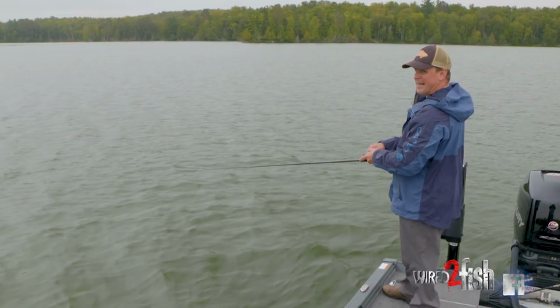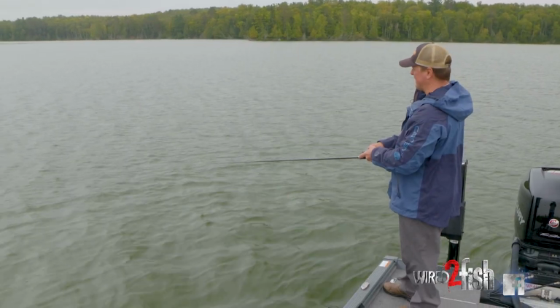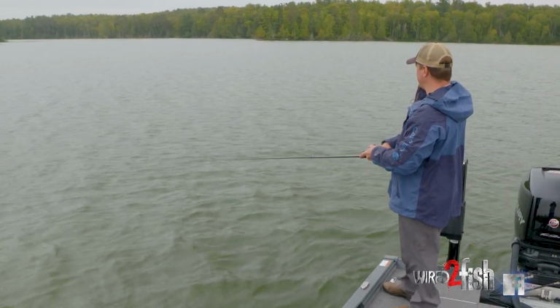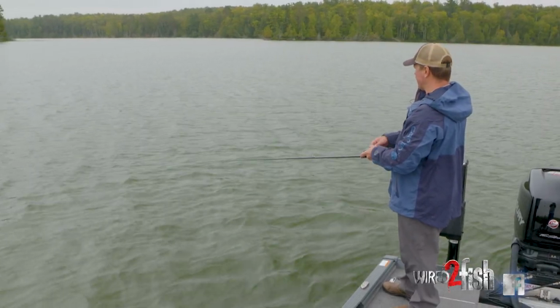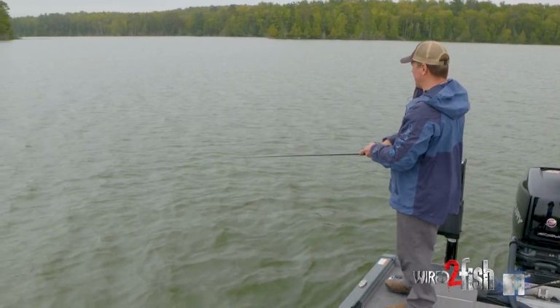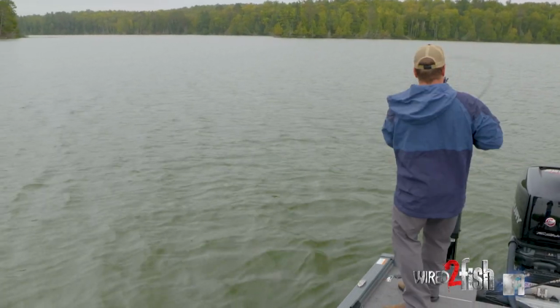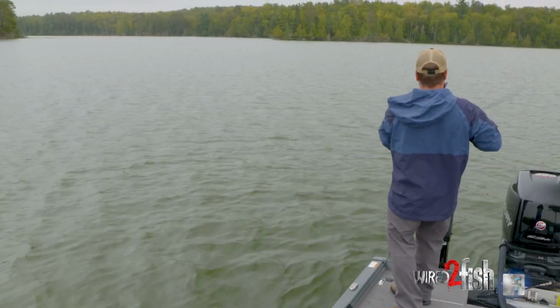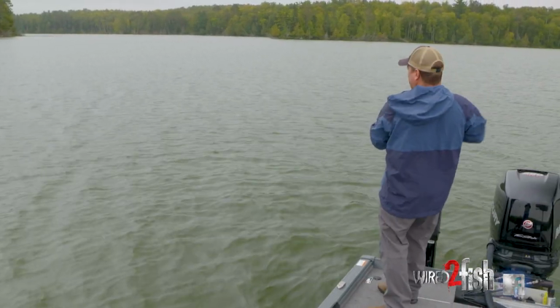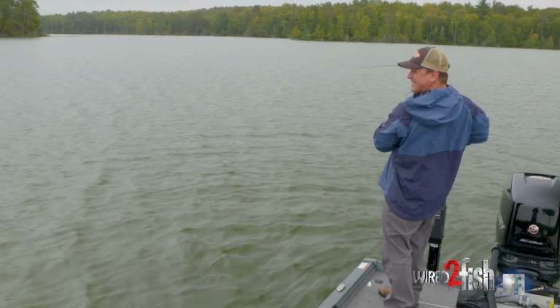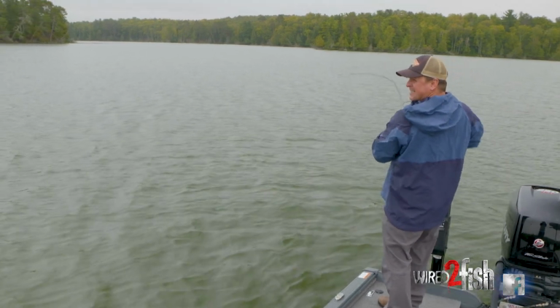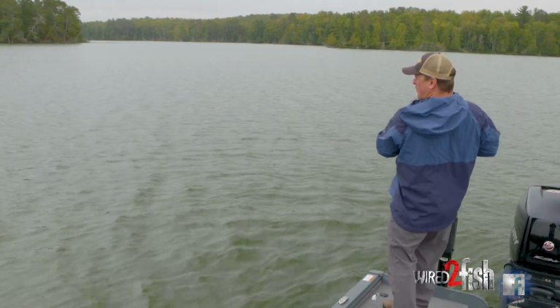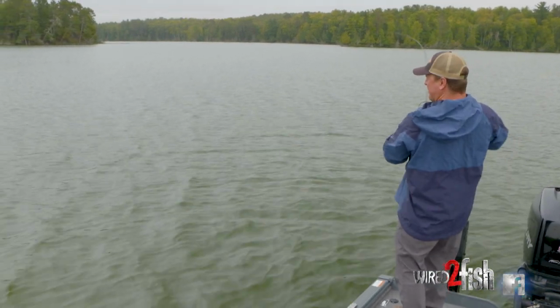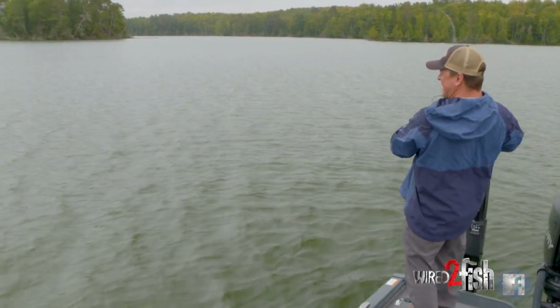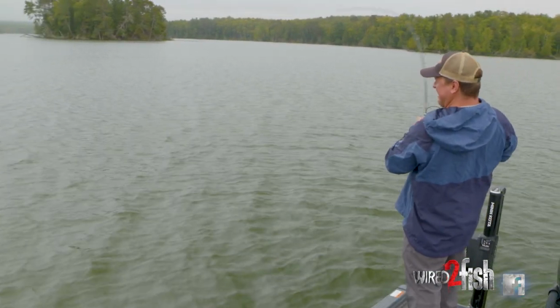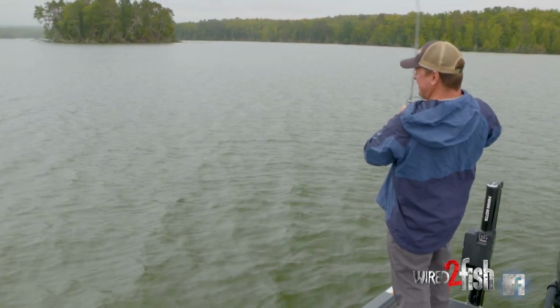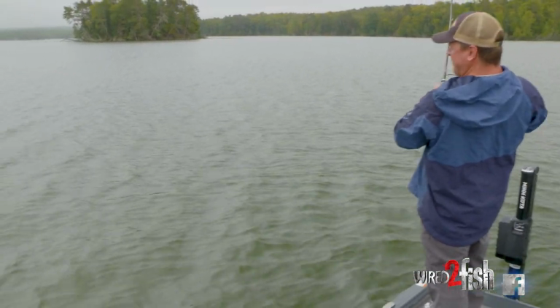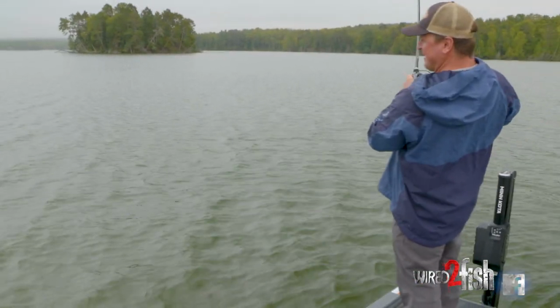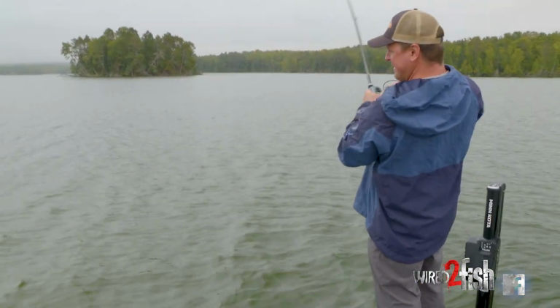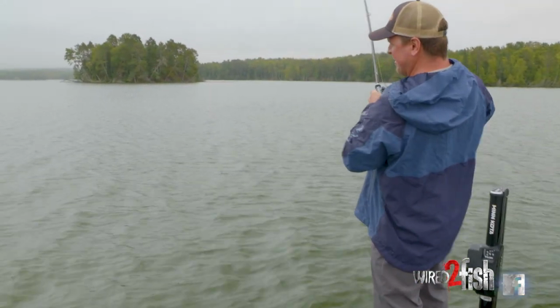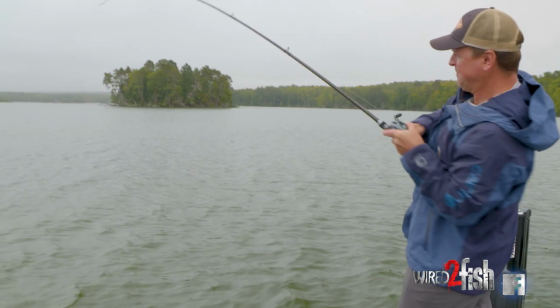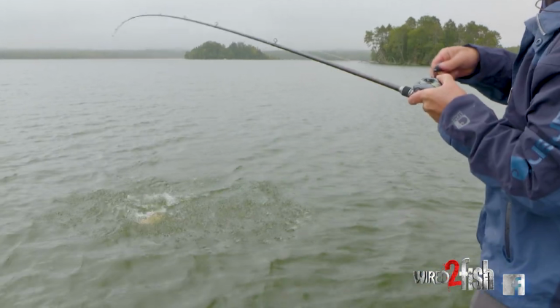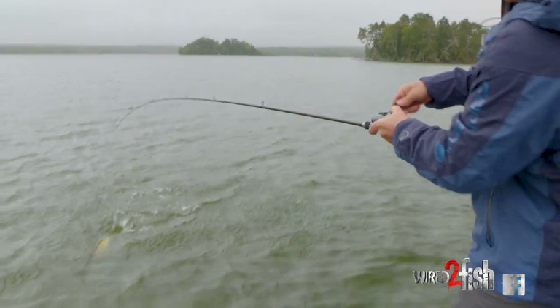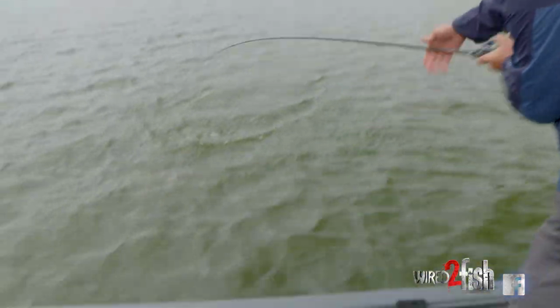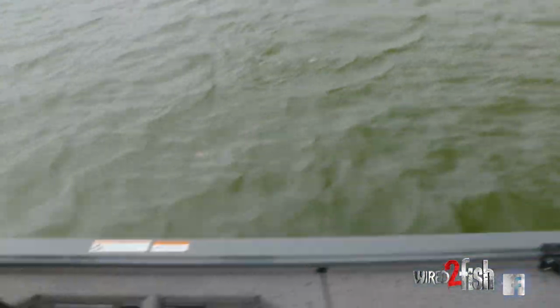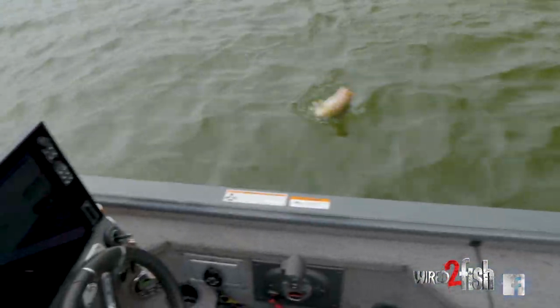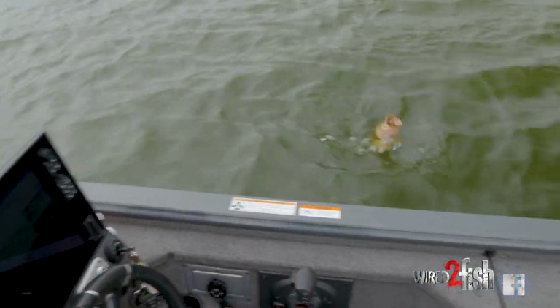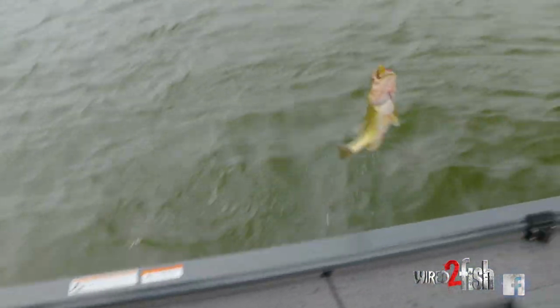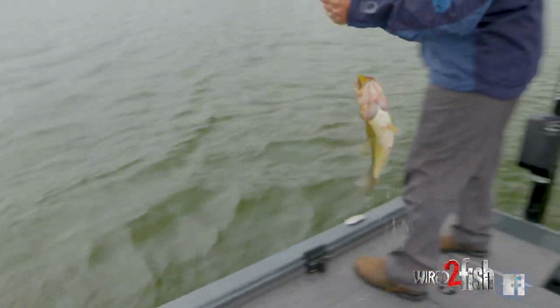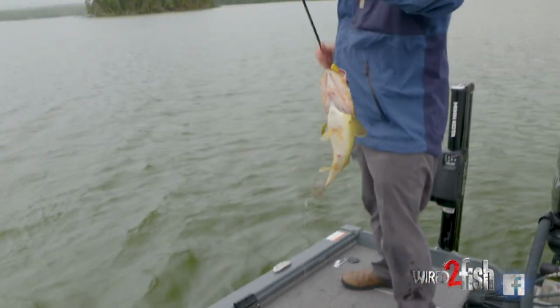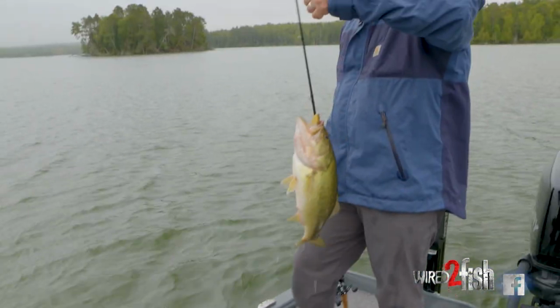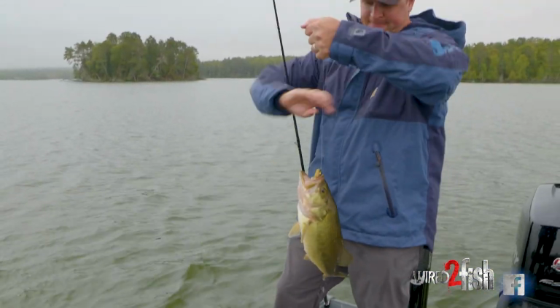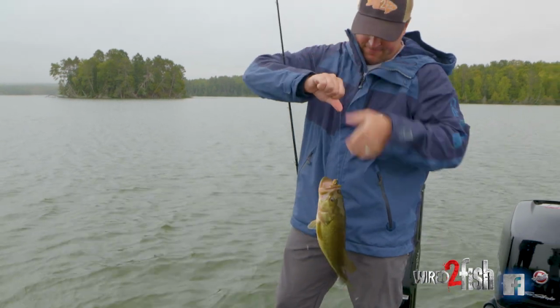They're active today — this is just a fishy day. Look at the weather, it's overcast. Nice bass there. We'll flip this guy.